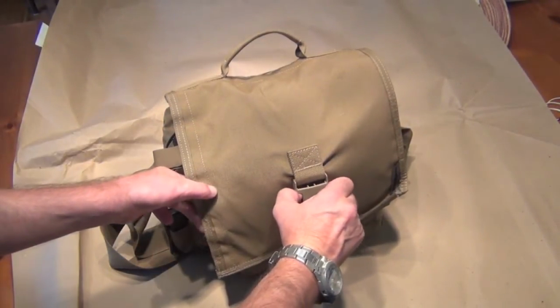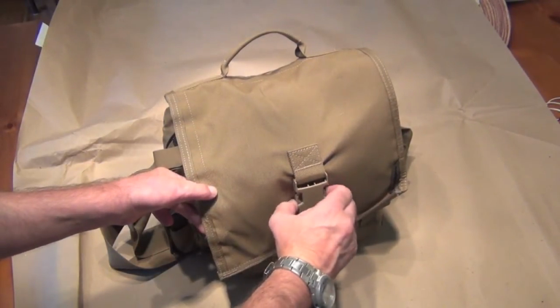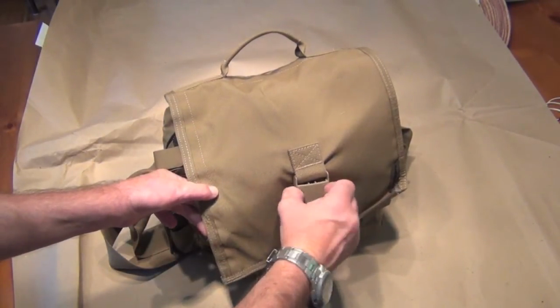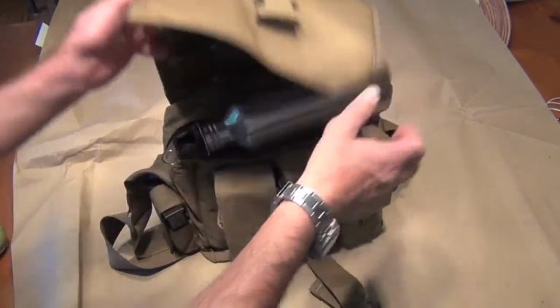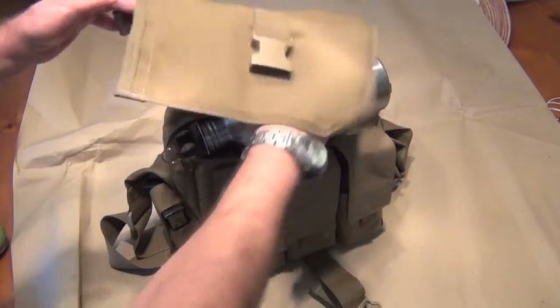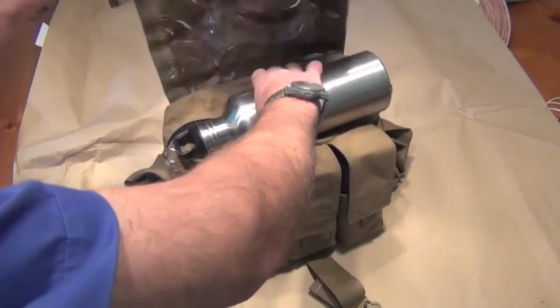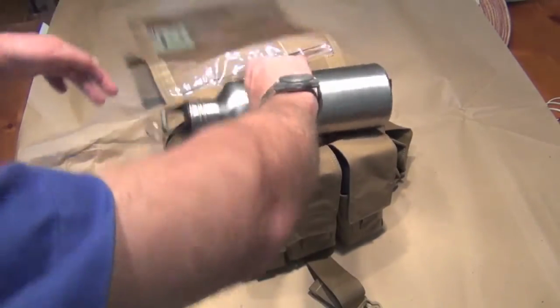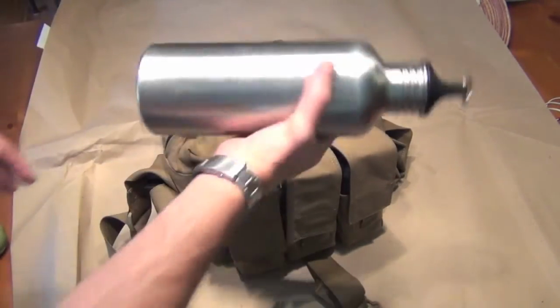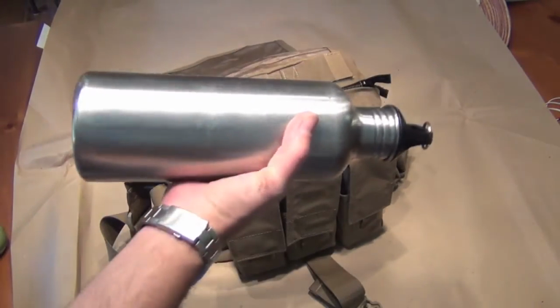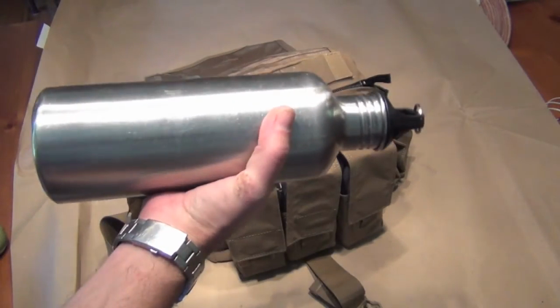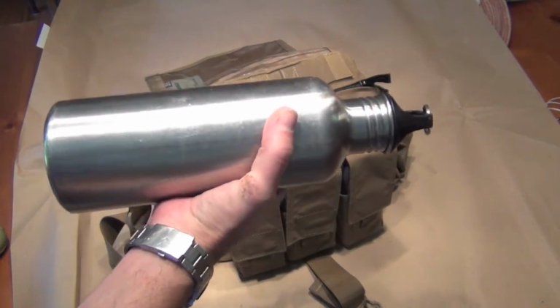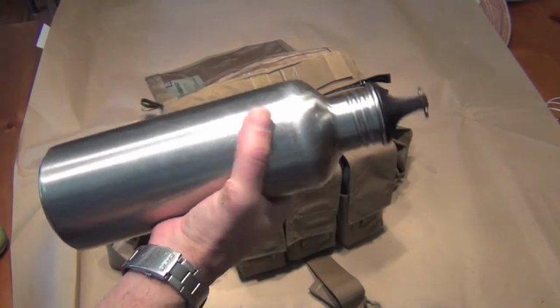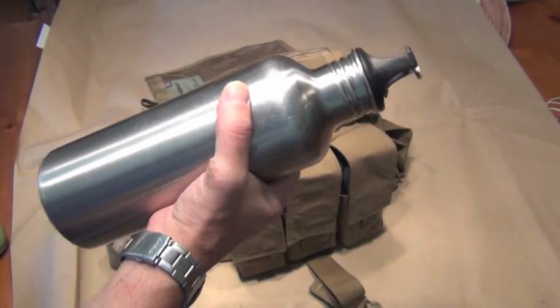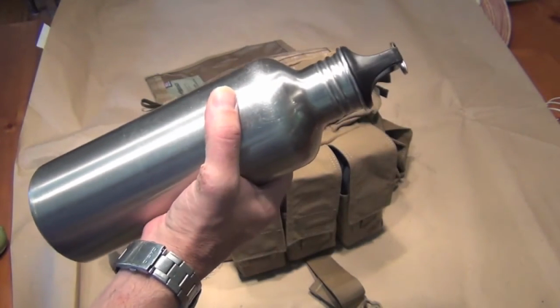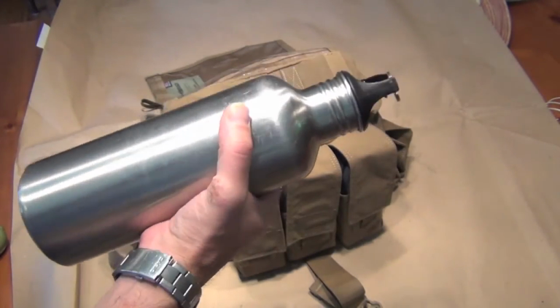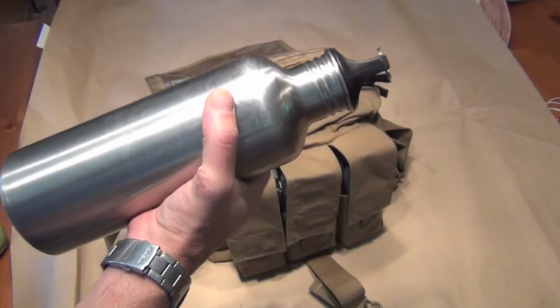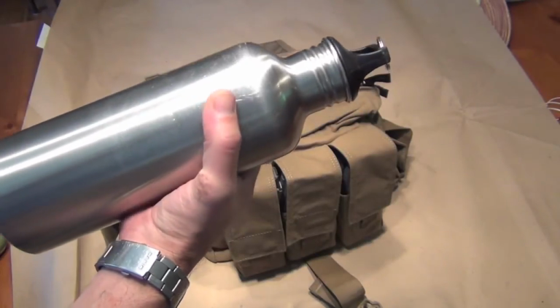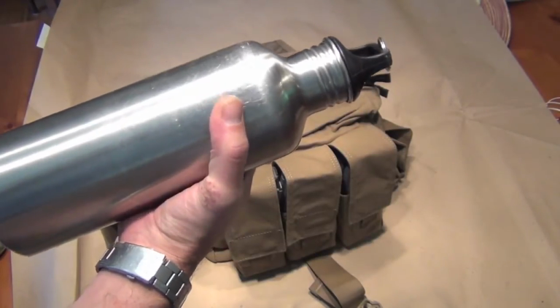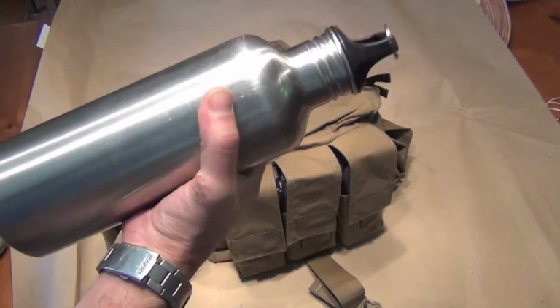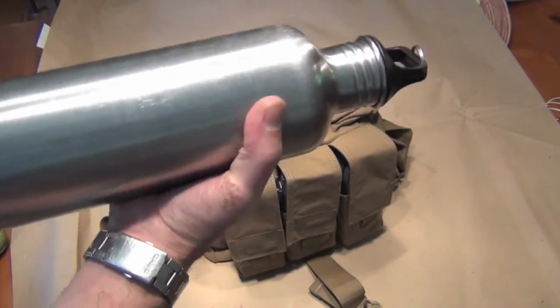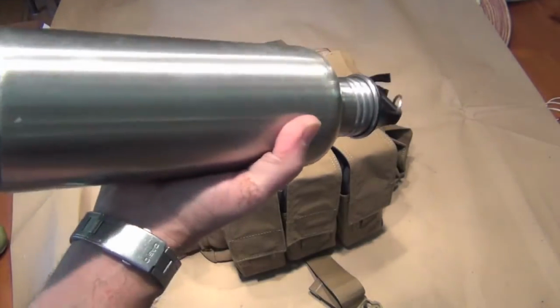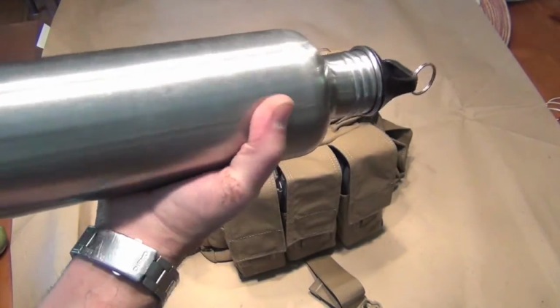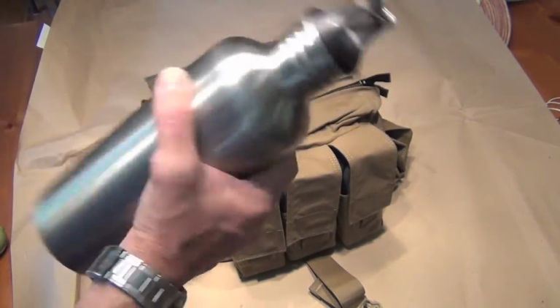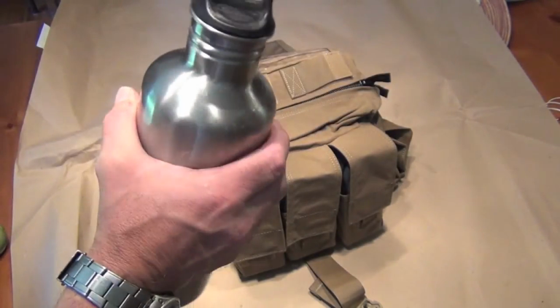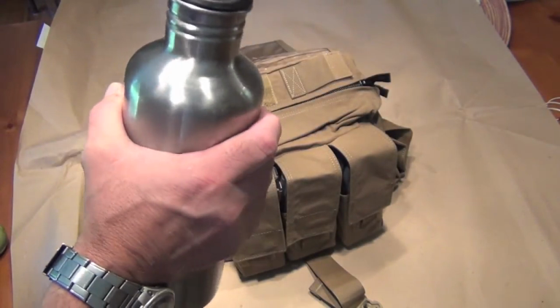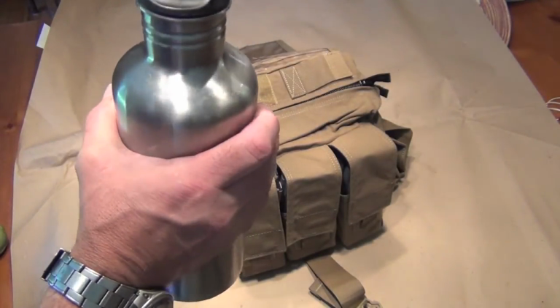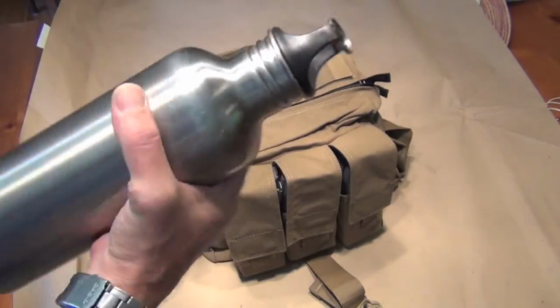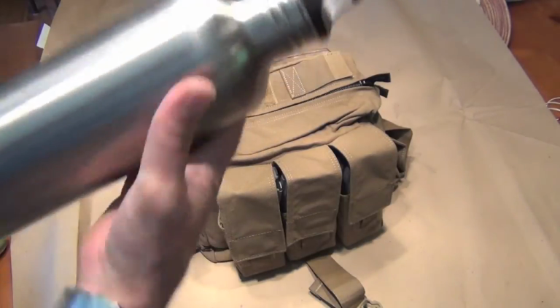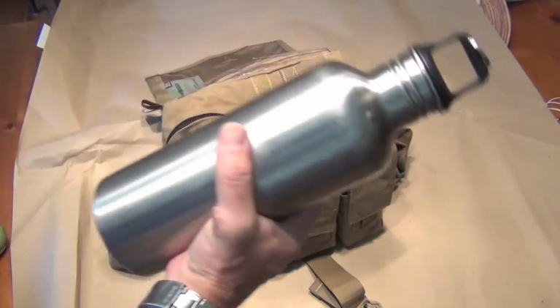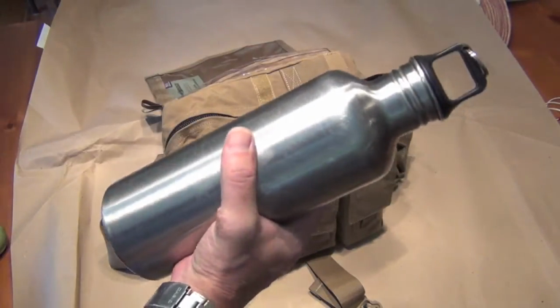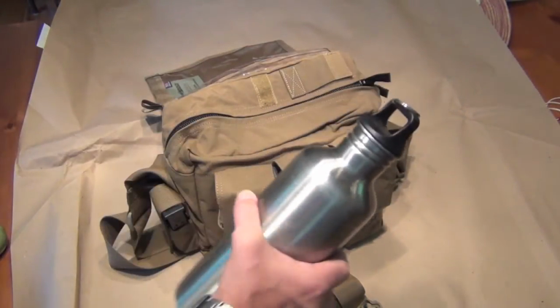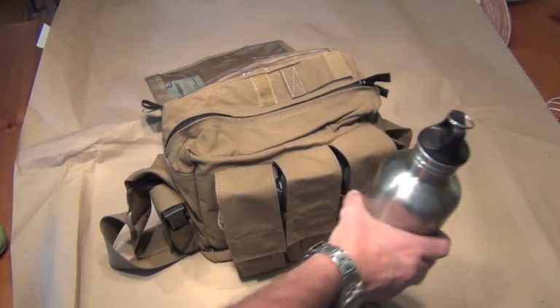One of the most important items that people often forget is water, or some way of carrying or getting water and purifying it. One of these large aluminum-style water carriers is a great thing to have.